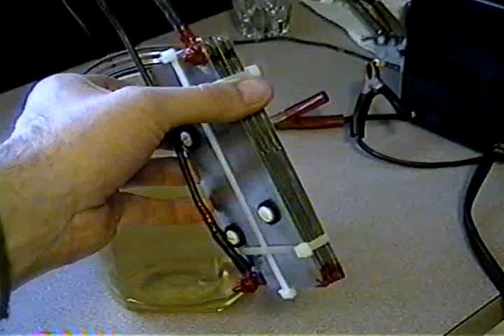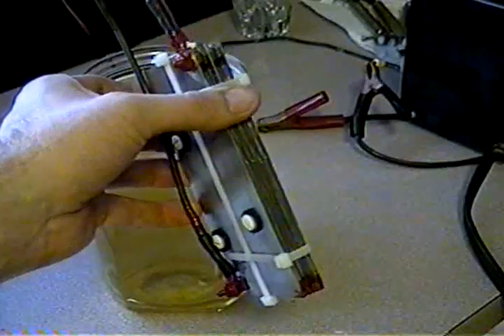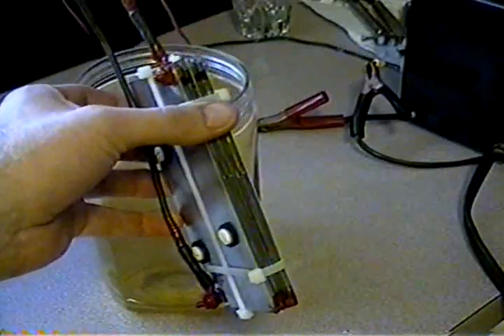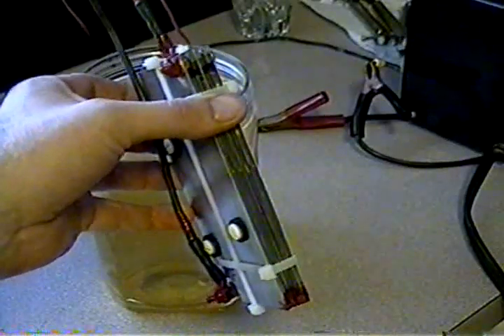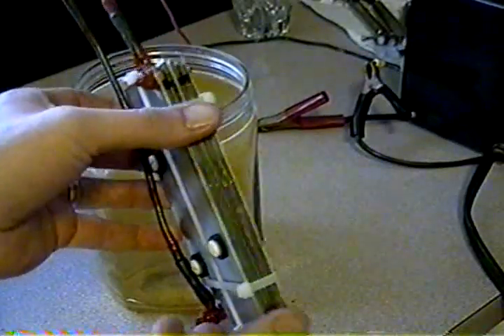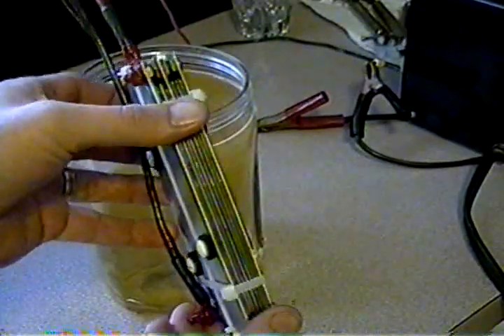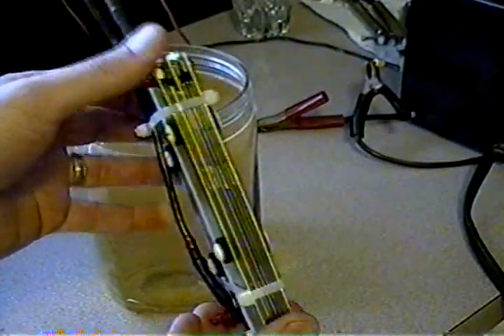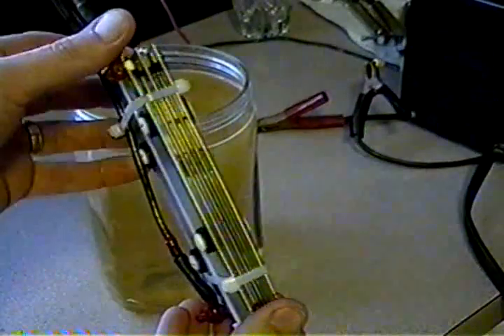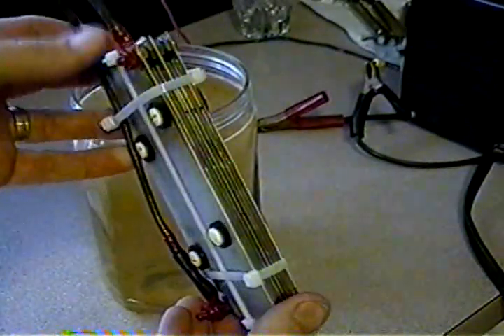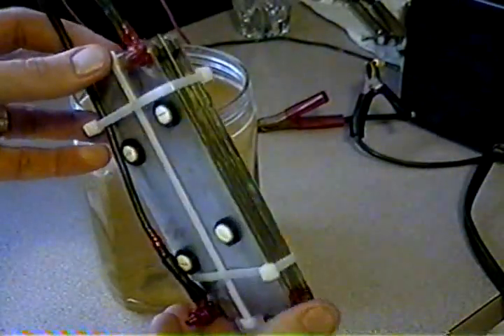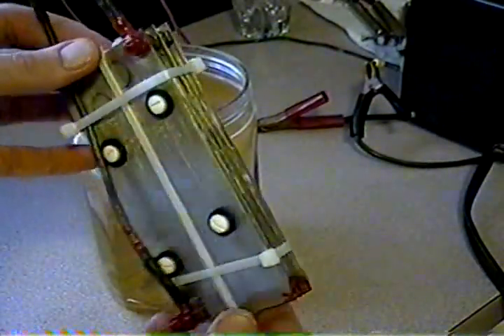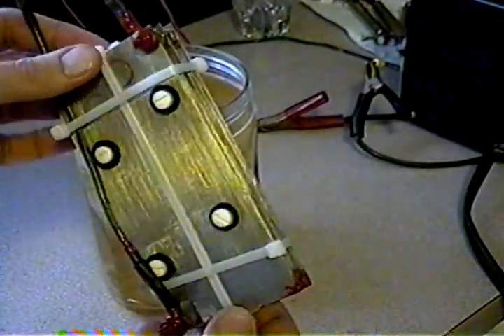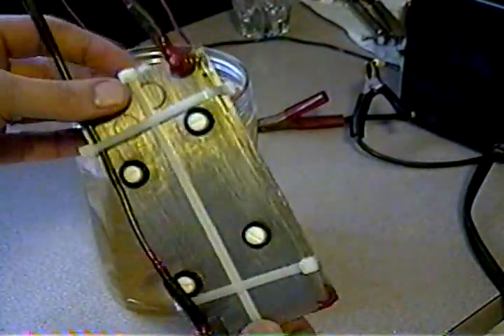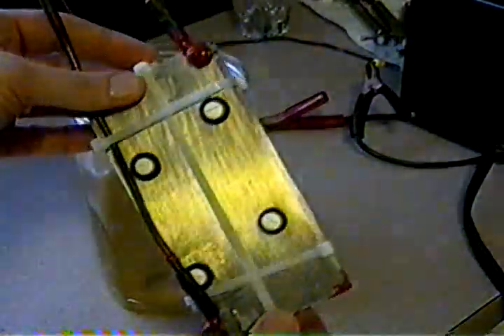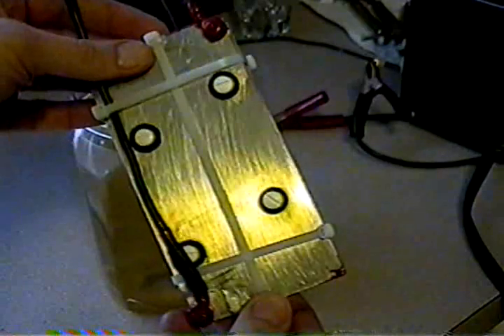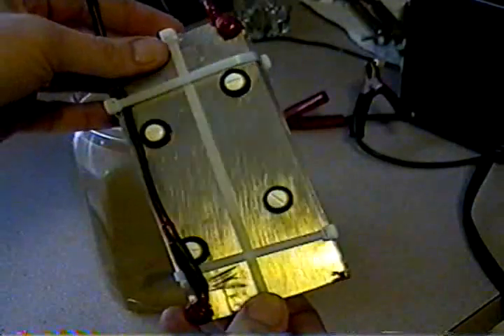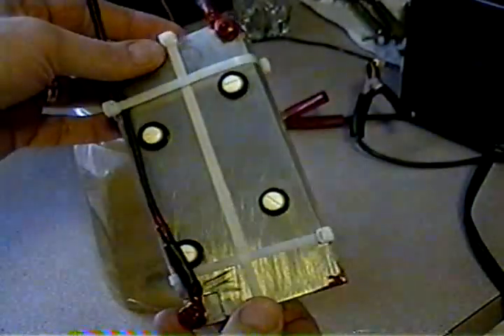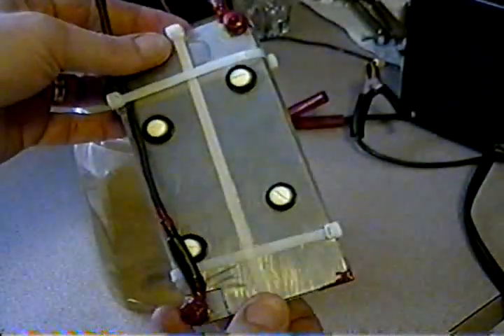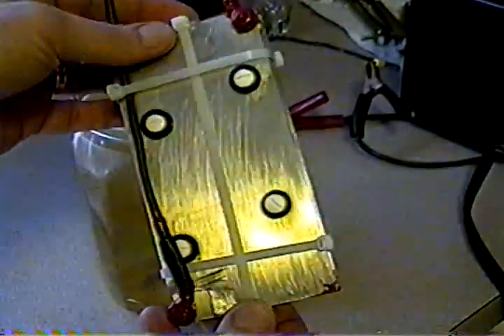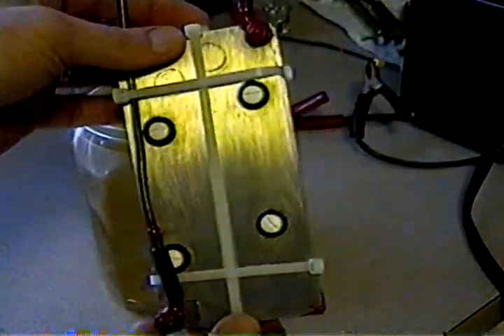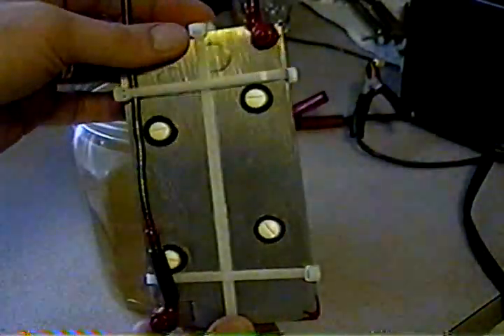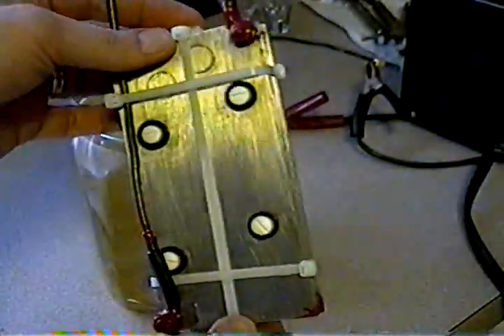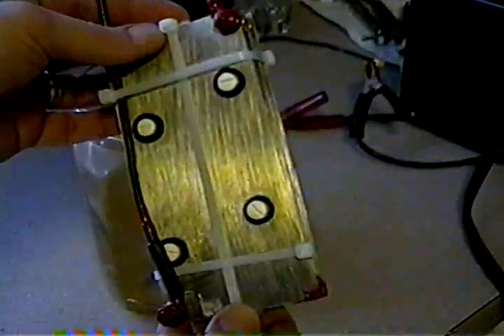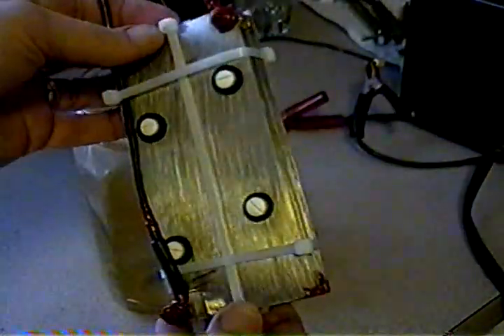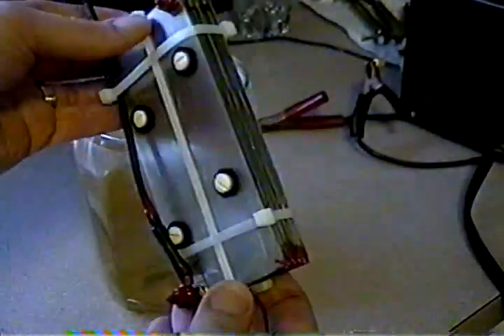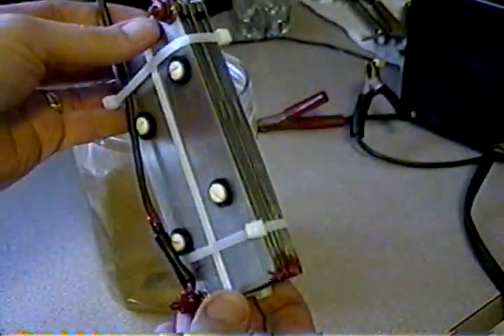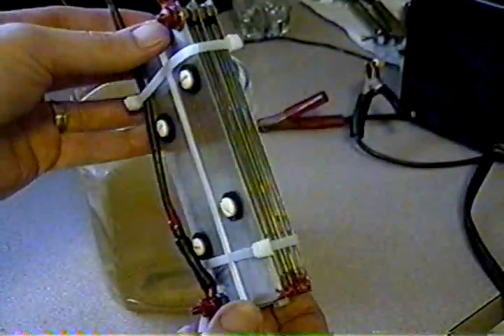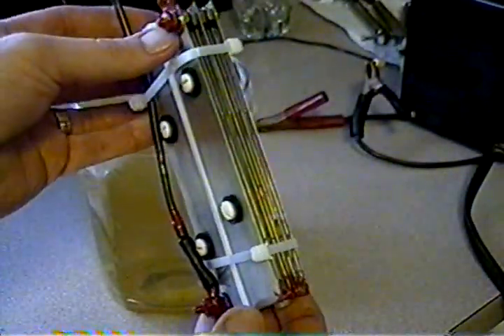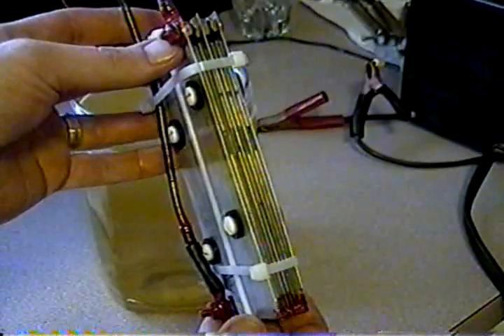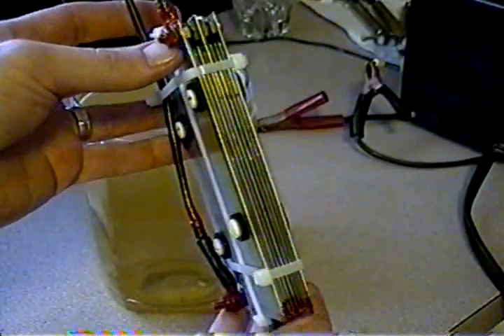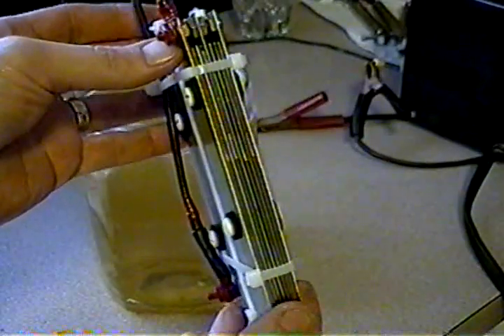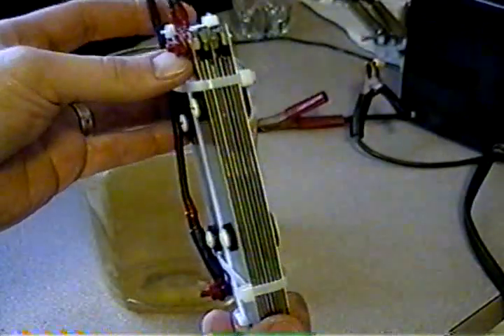Hi everyone. I just wanted to show you another cell that I built. This one is the one that's actually going to go into my wife's Ford Escape.